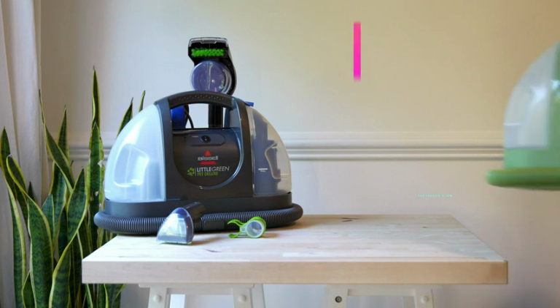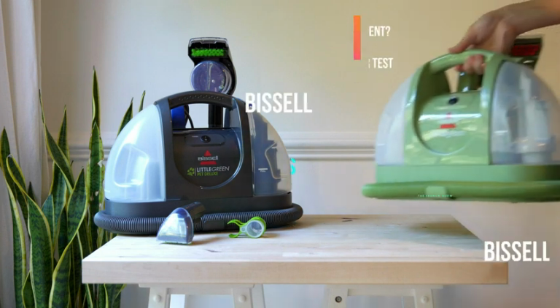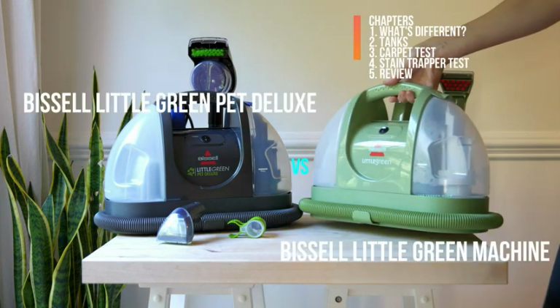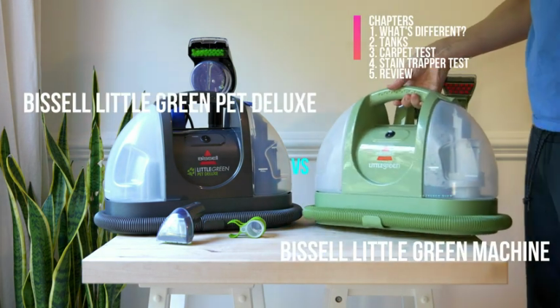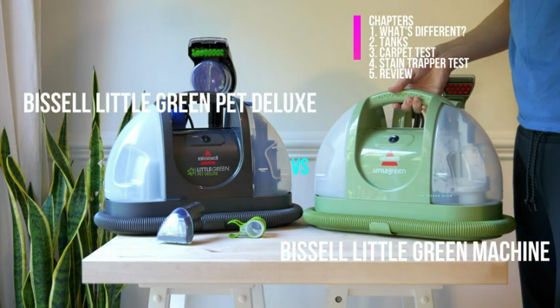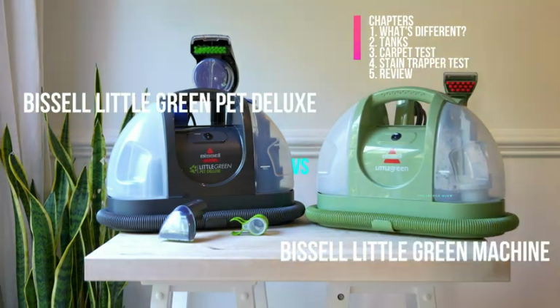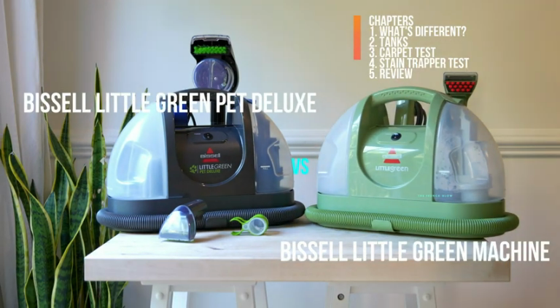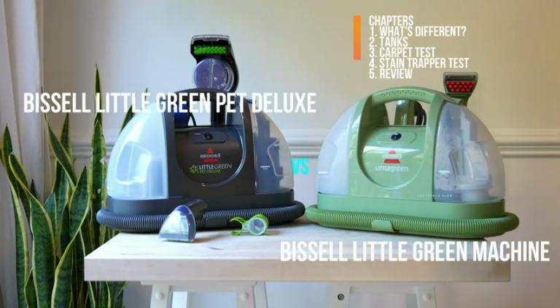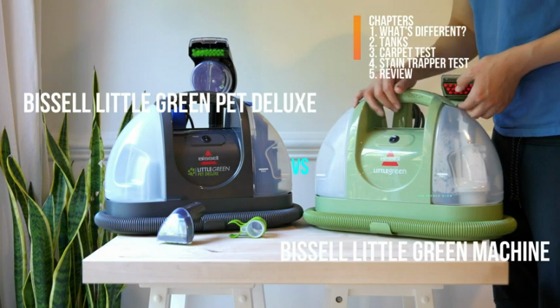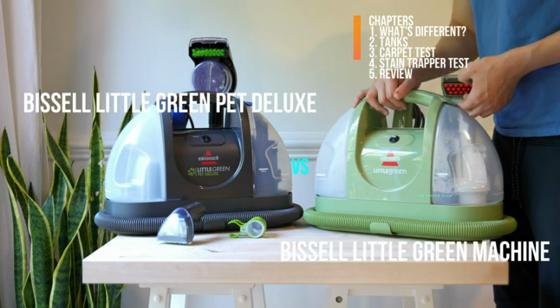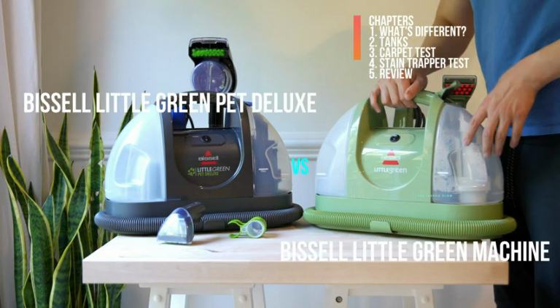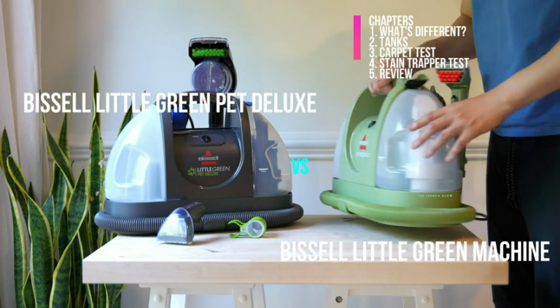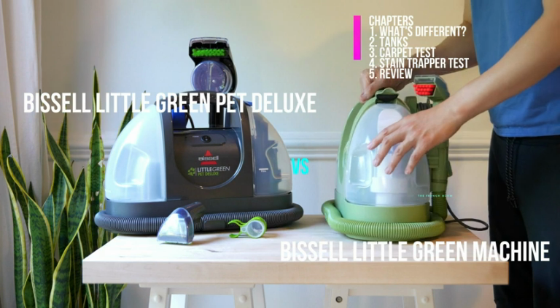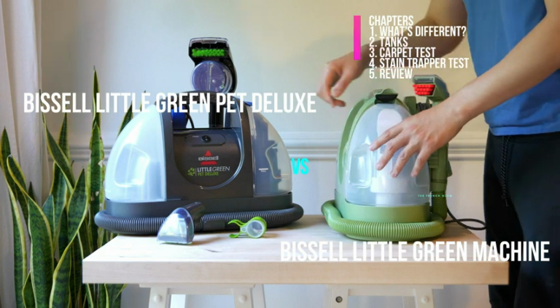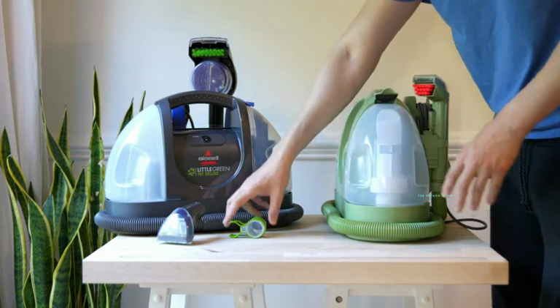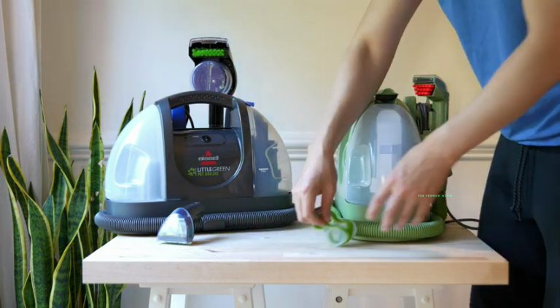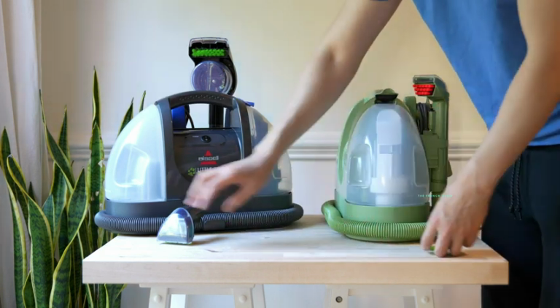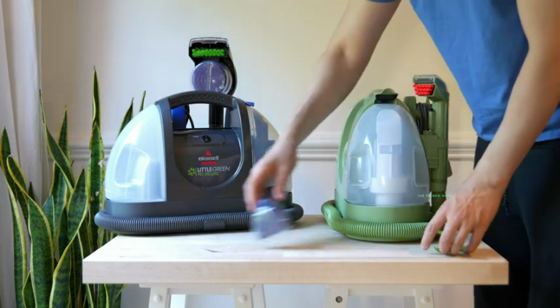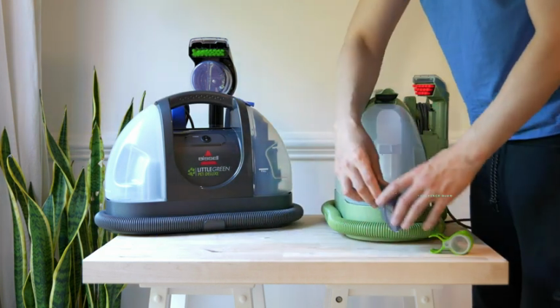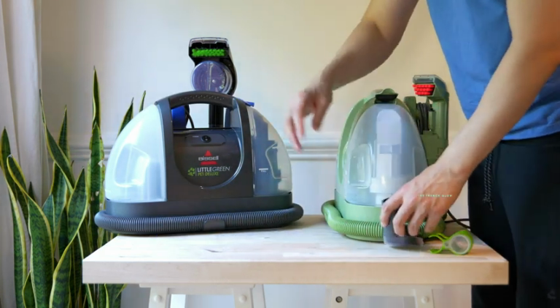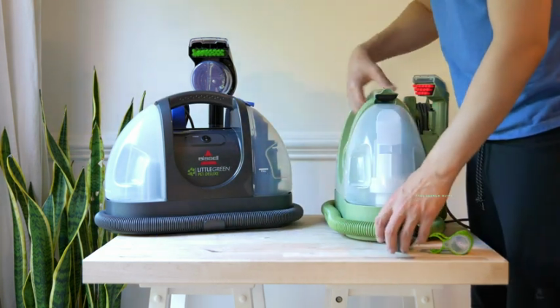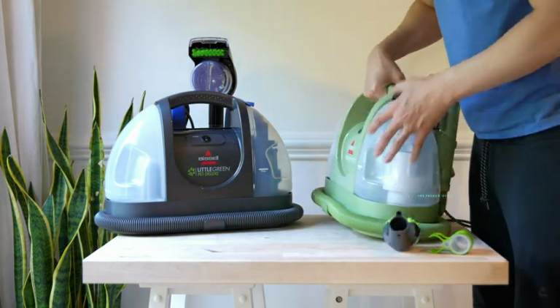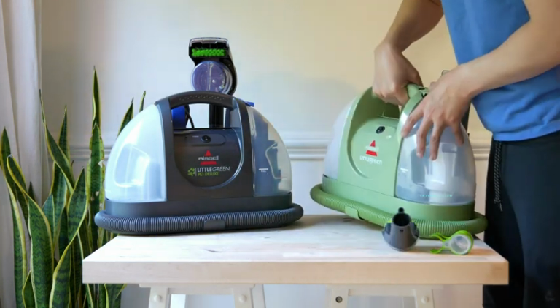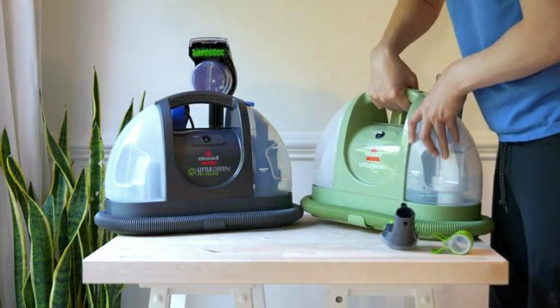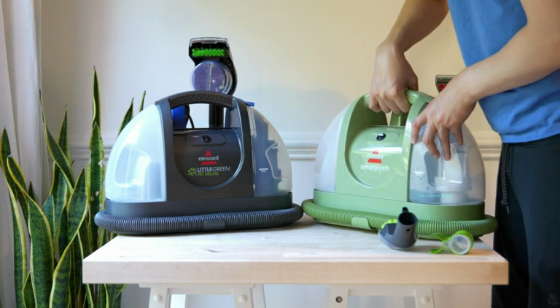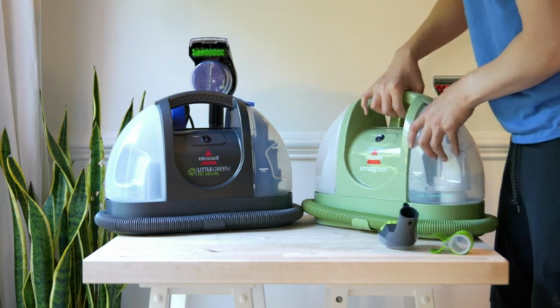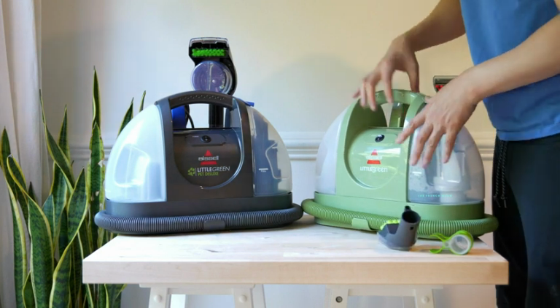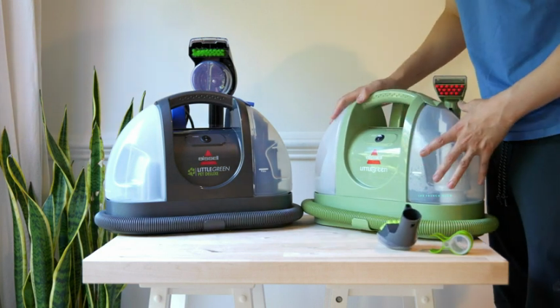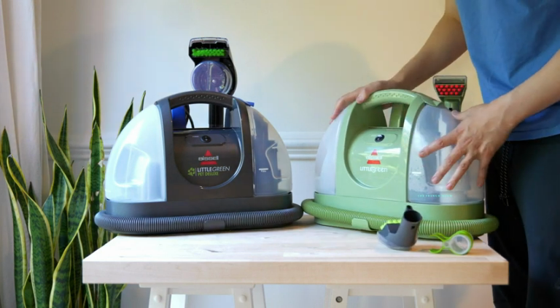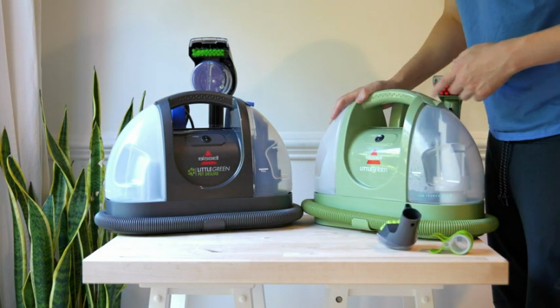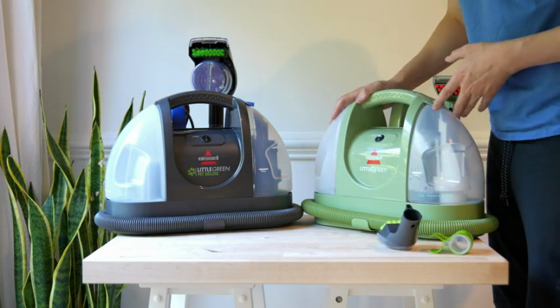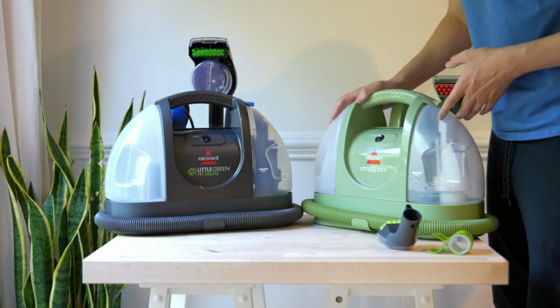I'm going to show you the difference between the Bissell Little Green Pet Deluxe and the Bissell Little Green Machine. In one minute, I'm going to show you everything the Bissell Little Green Pet Deluxe can do, because there's not a huge difference between the two, but there is a difference. Now let's take a look at them.